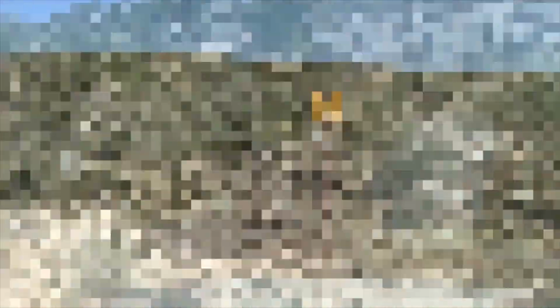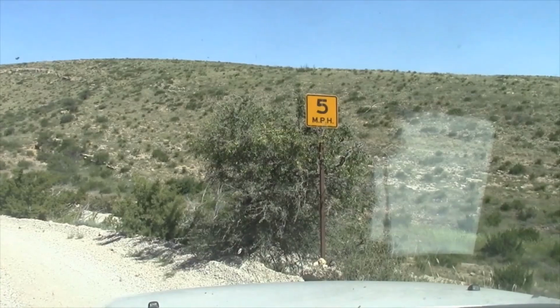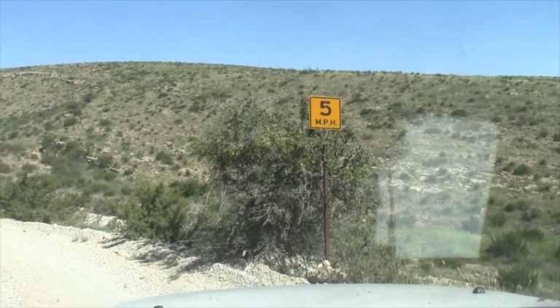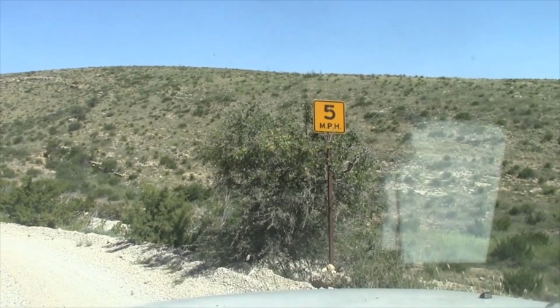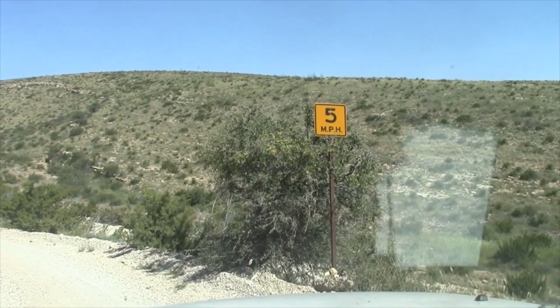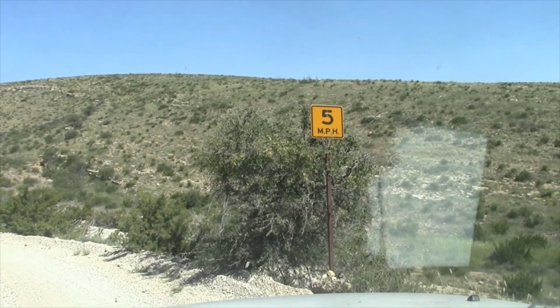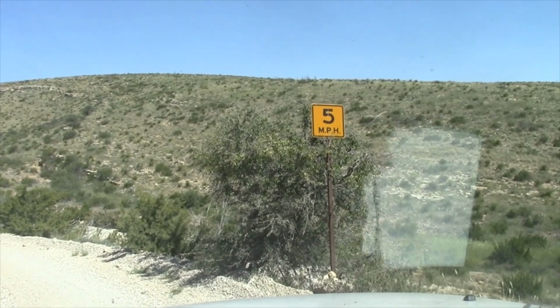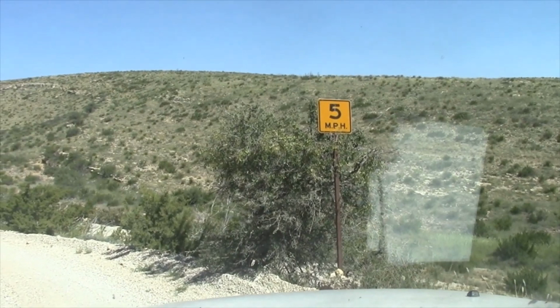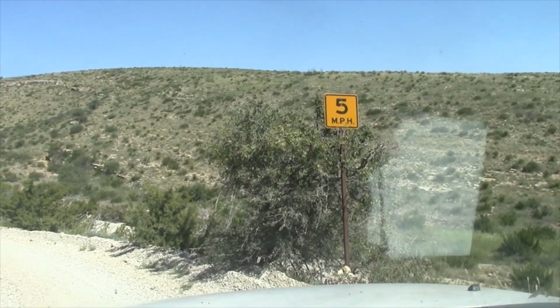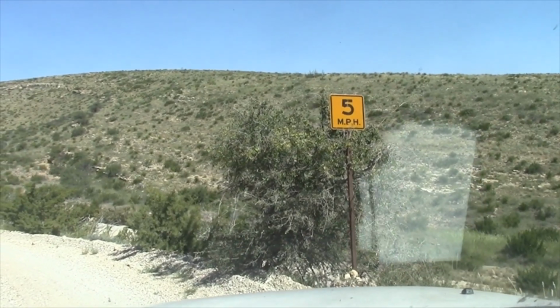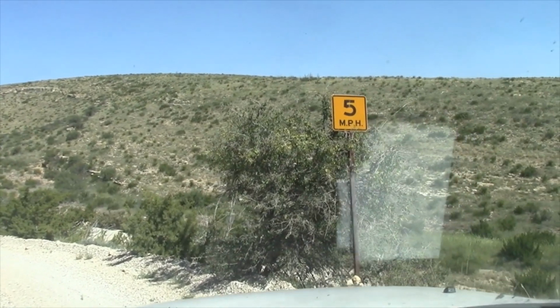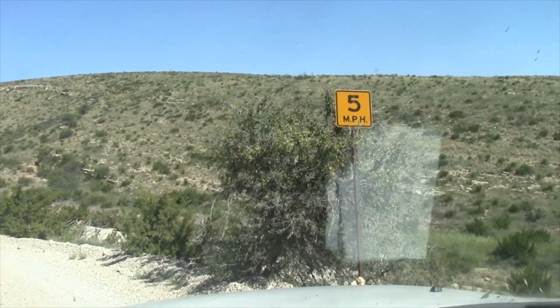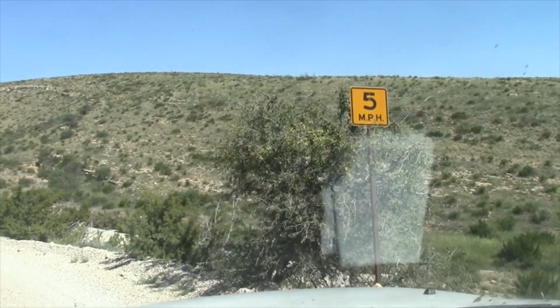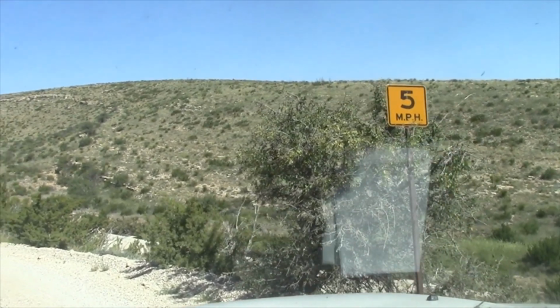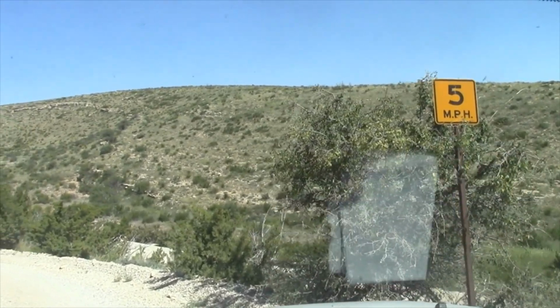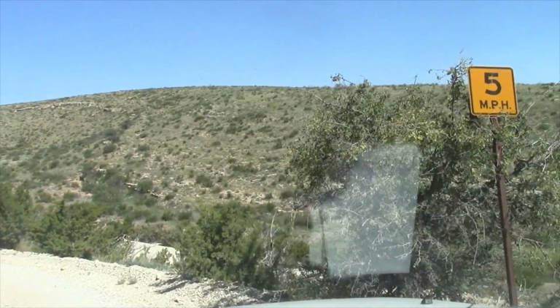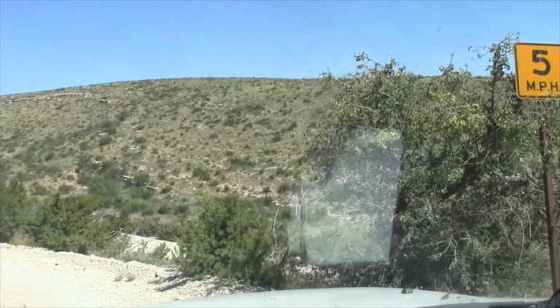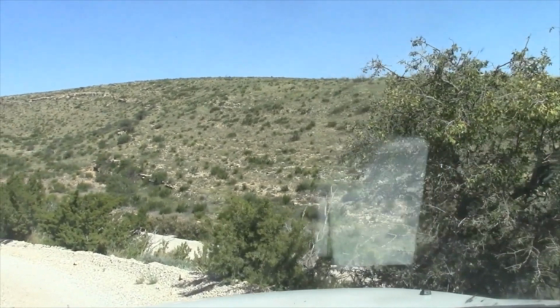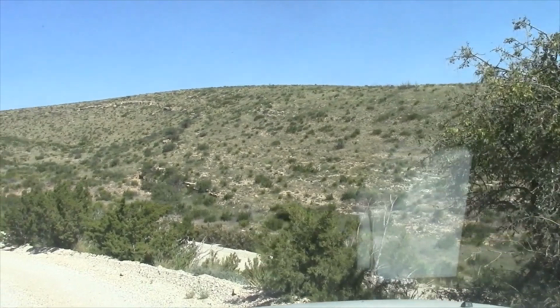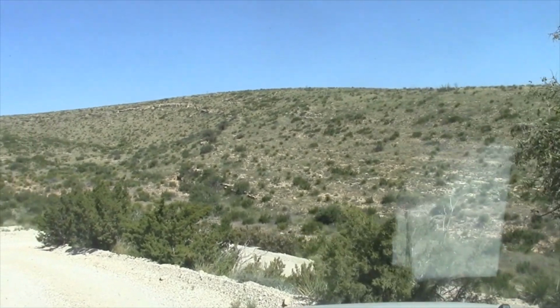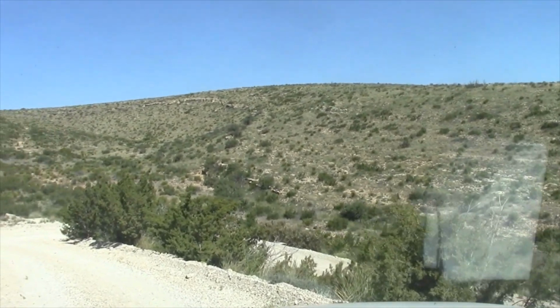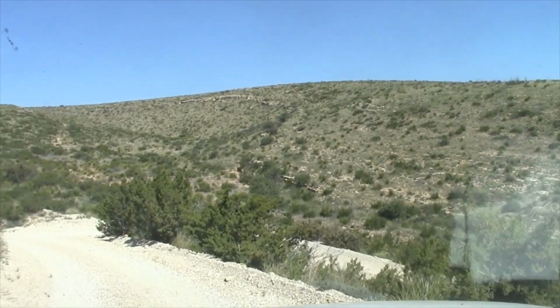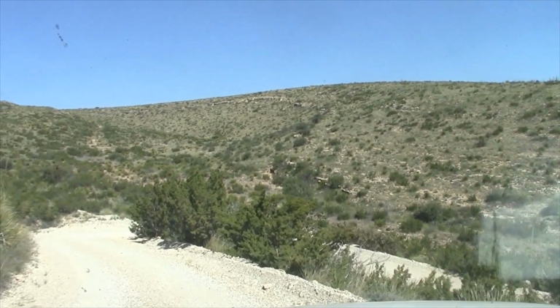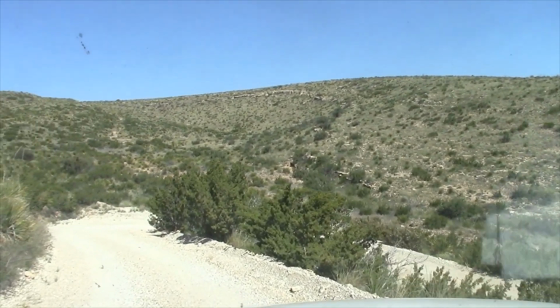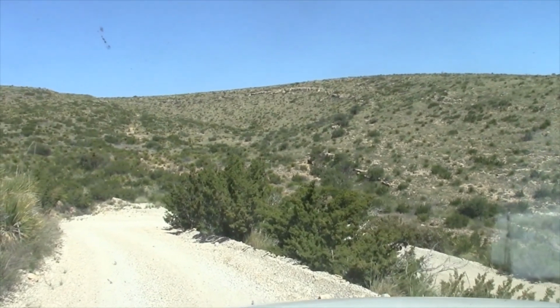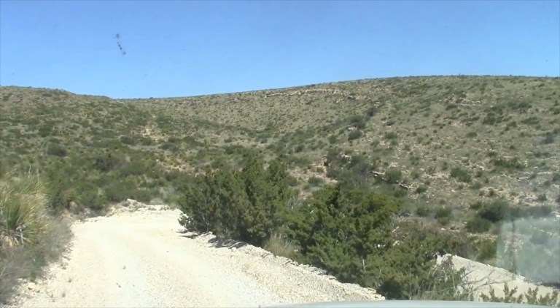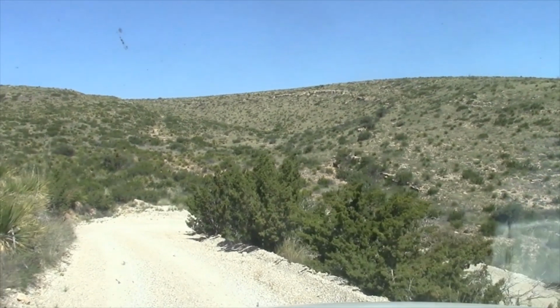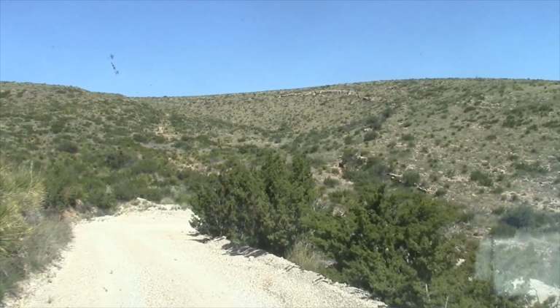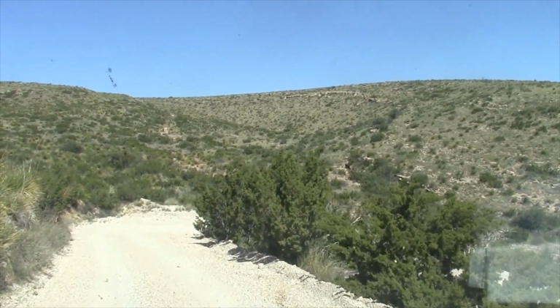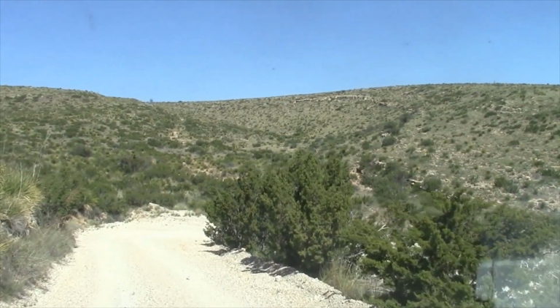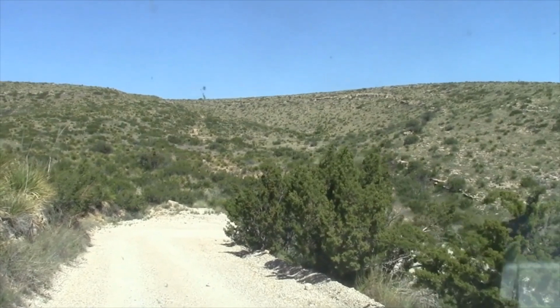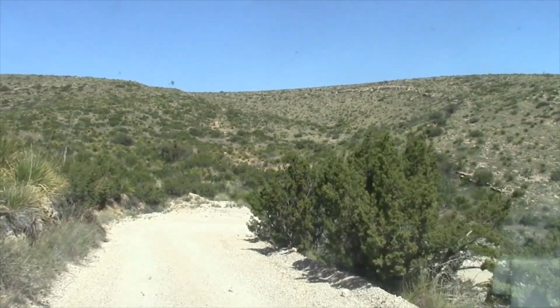For the second time on this trip, we've come to a 5 mile an hour curve. Not a 50 mile an hour curve, not a 30 mile an hour curve, but a 5 mile an hour curve. Let's see what this one's like.